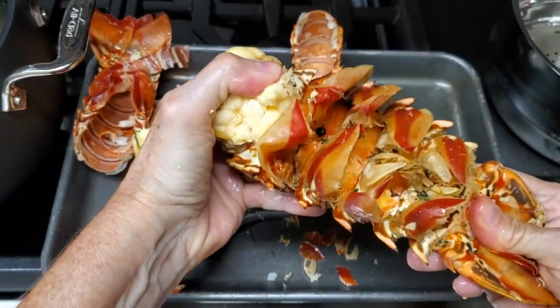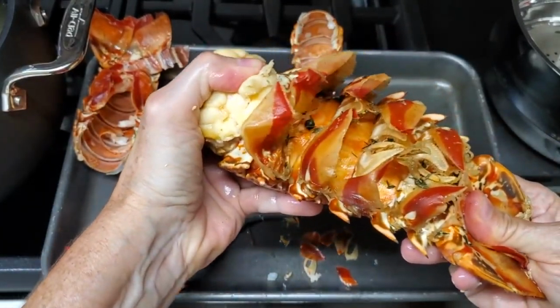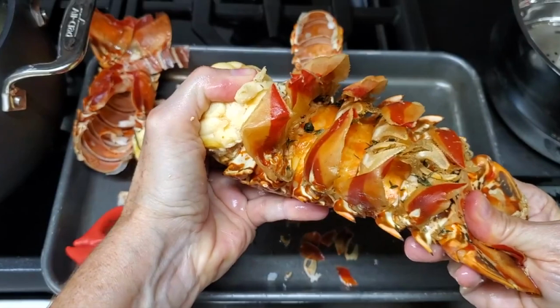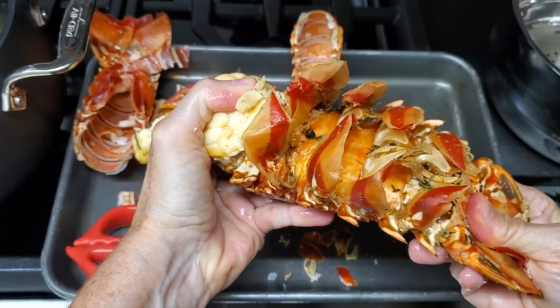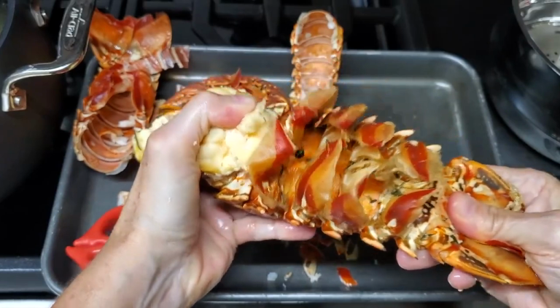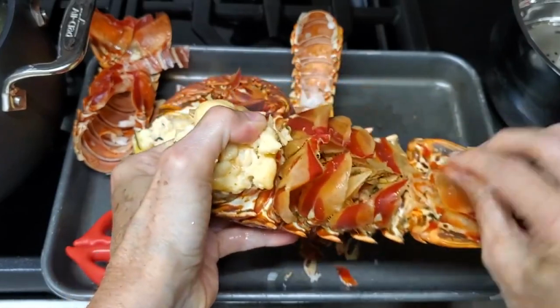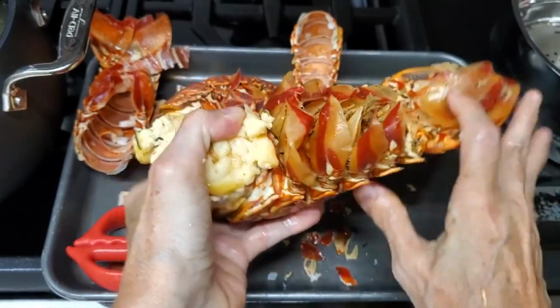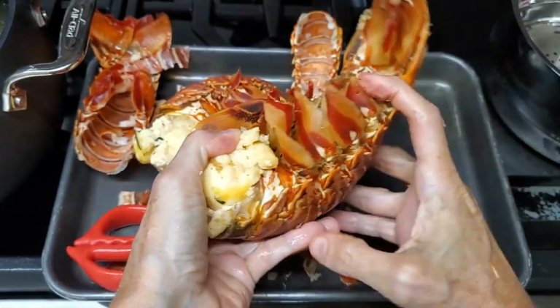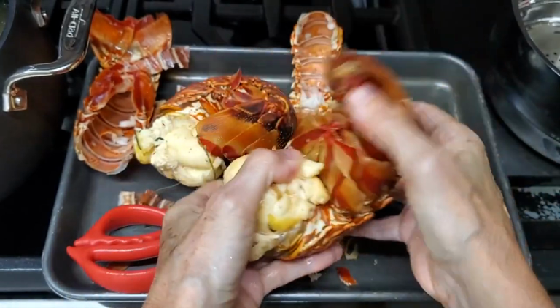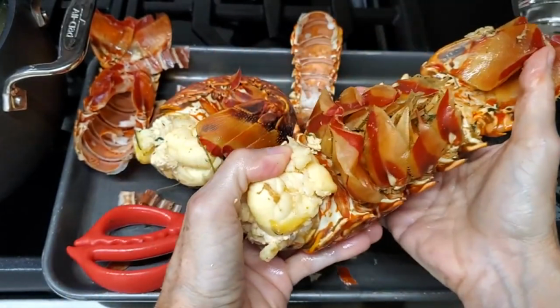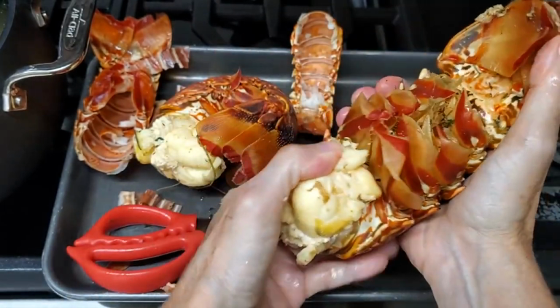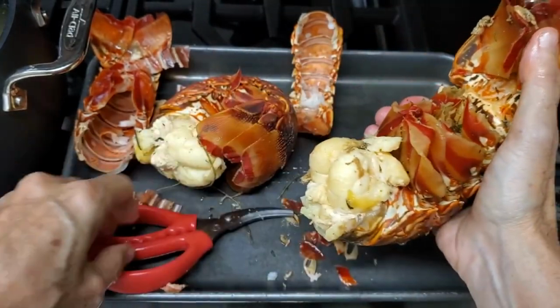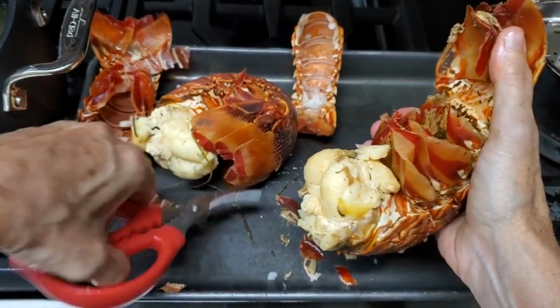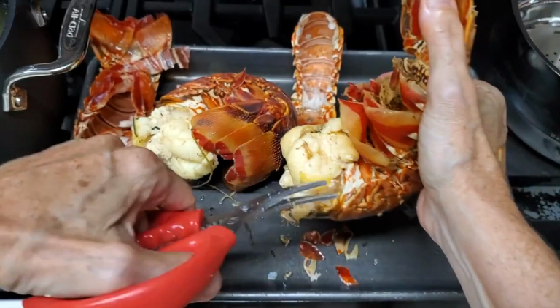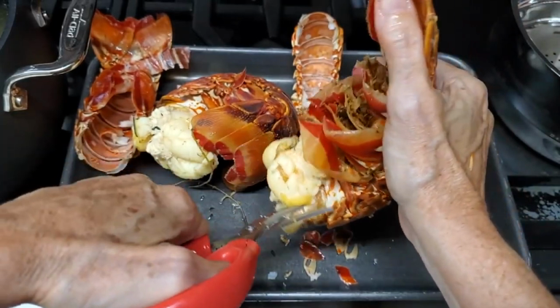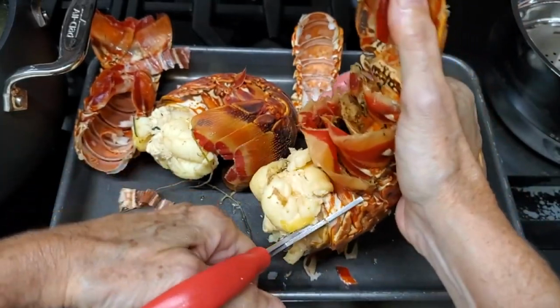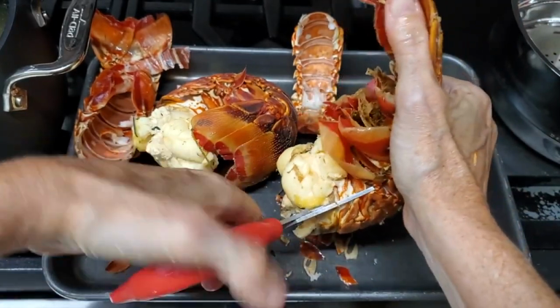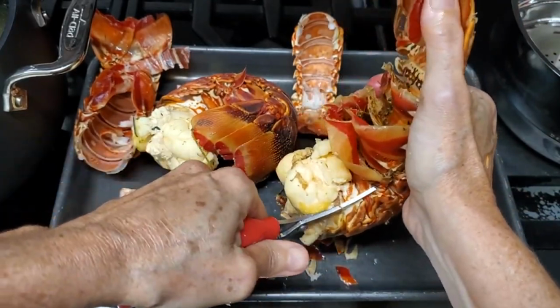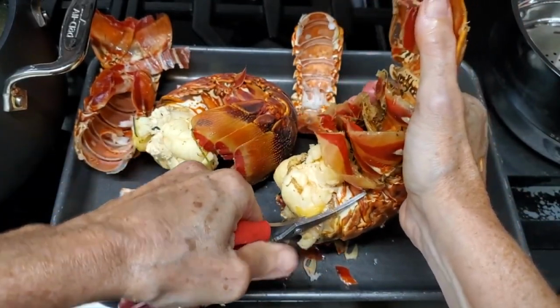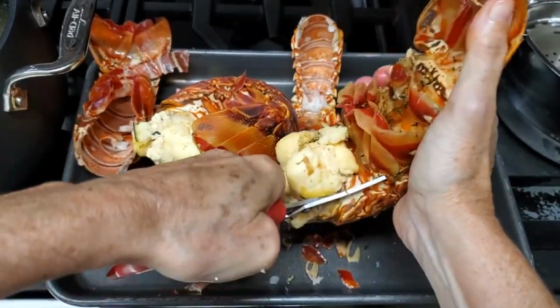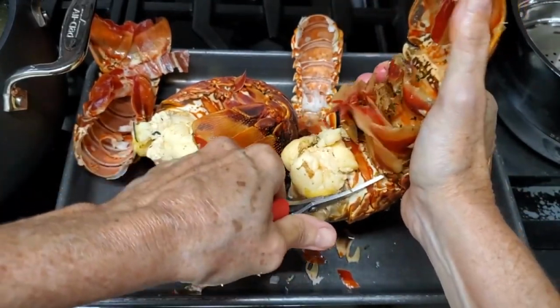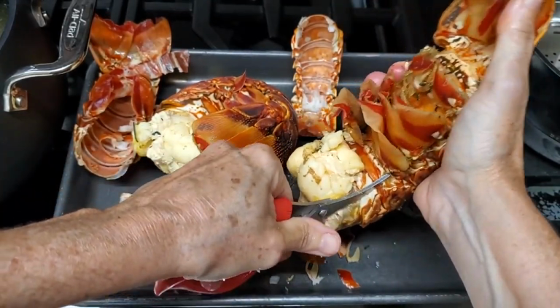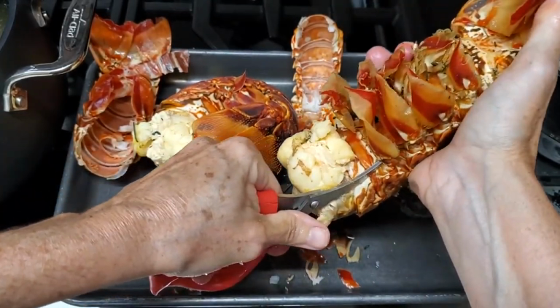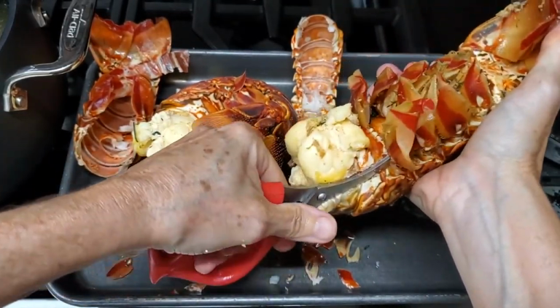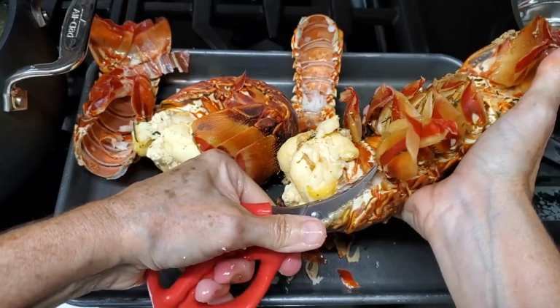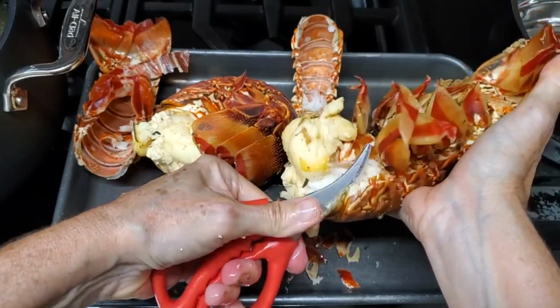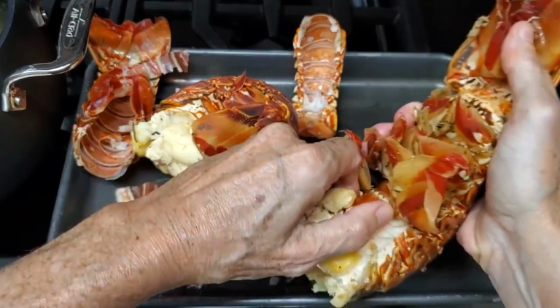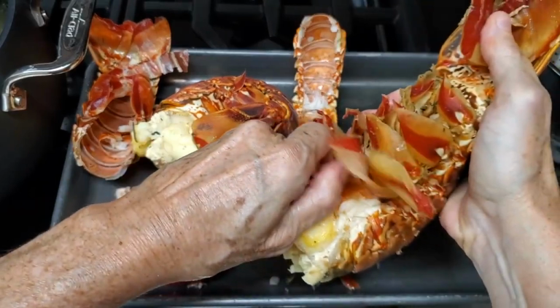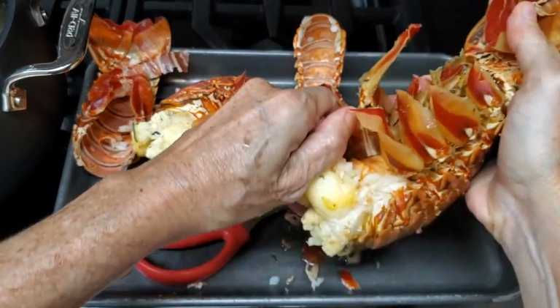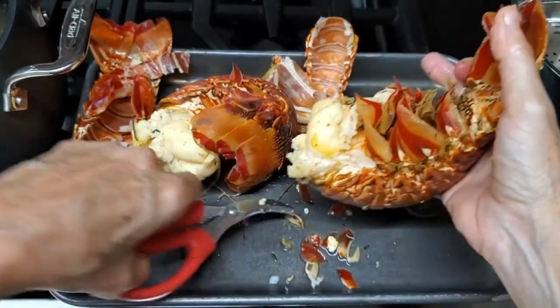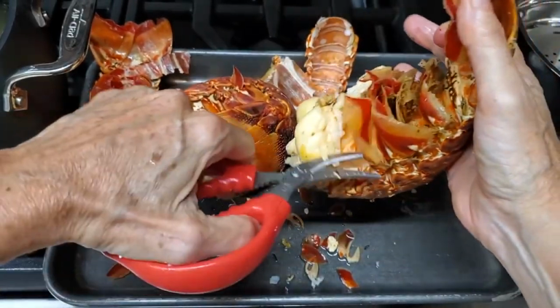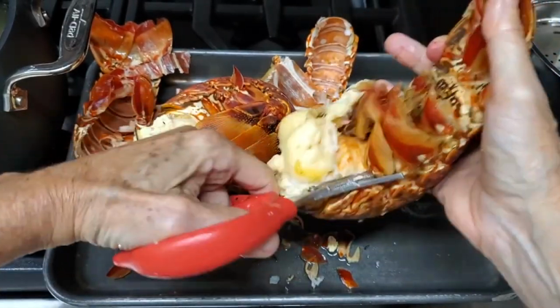It is important that your lobster meat is not overcooked, because remember it is still warm inside and they are gonna finish cooking completely one or two minutes after you bring them out of the pot.